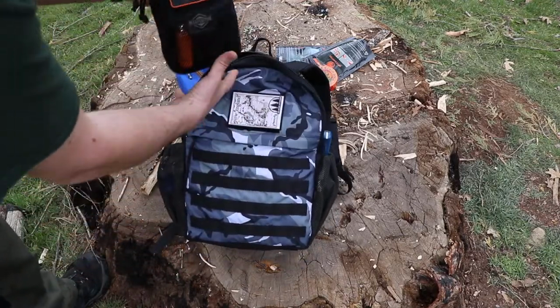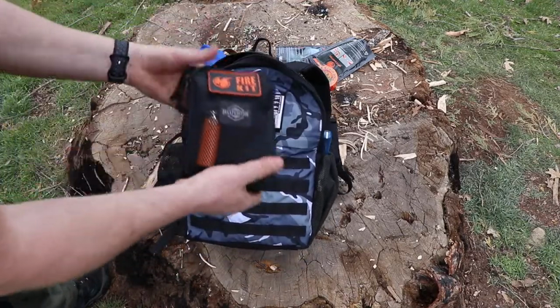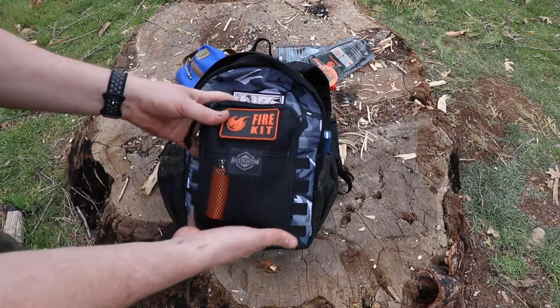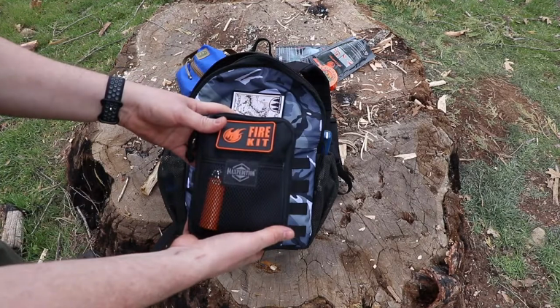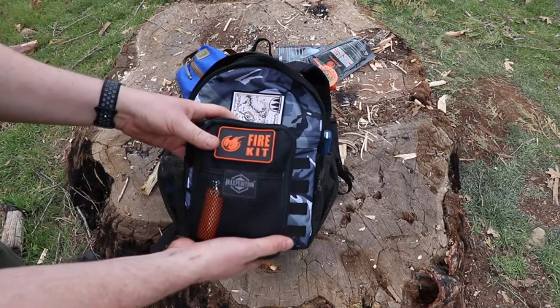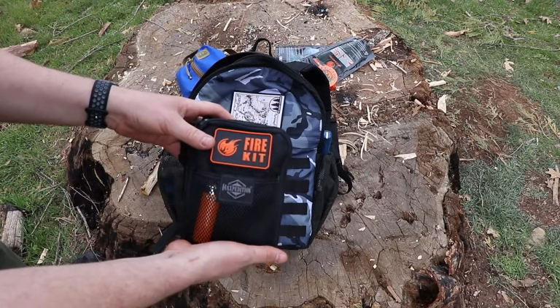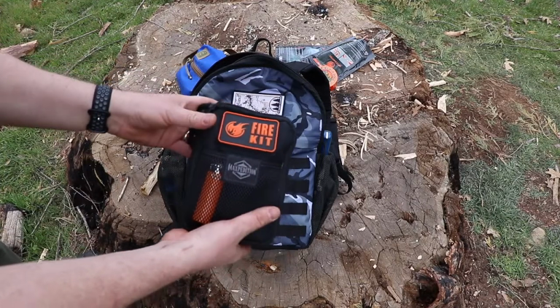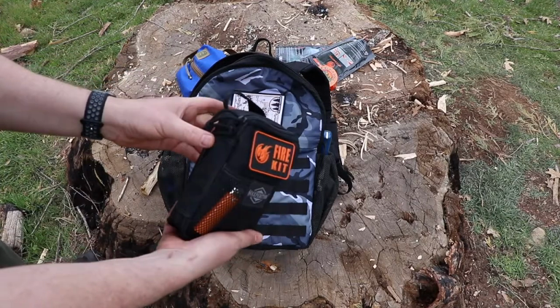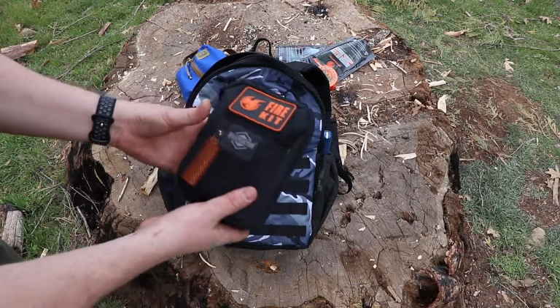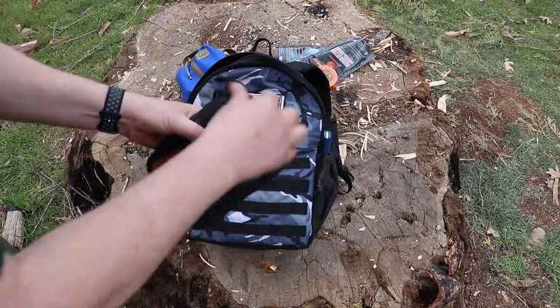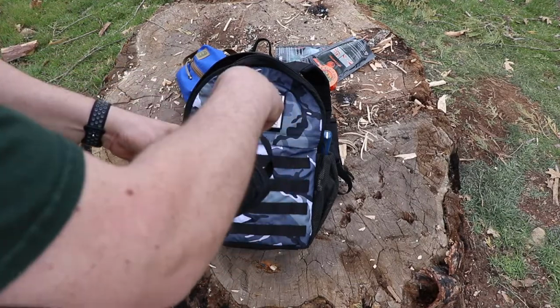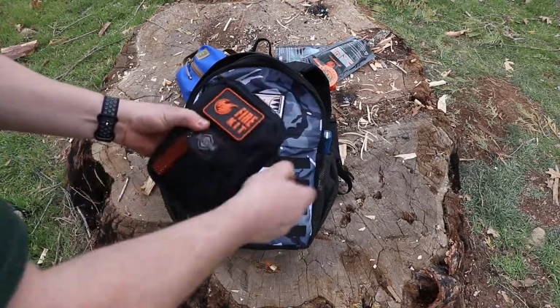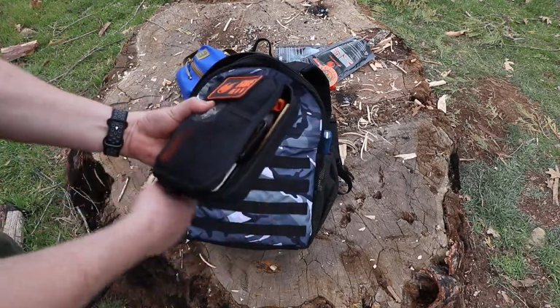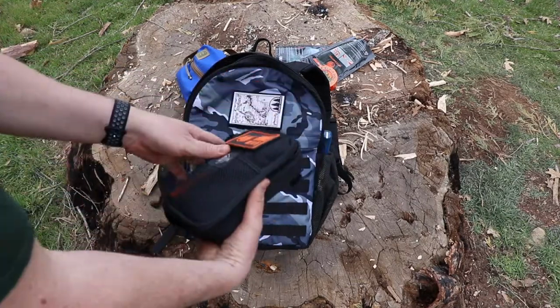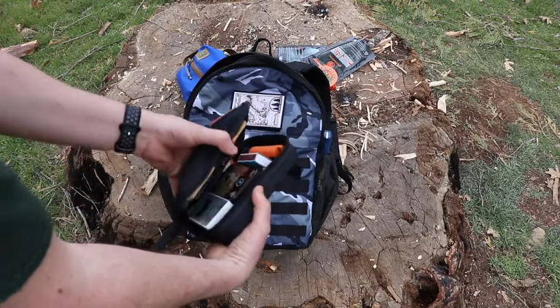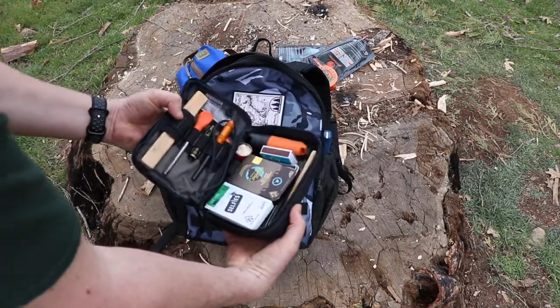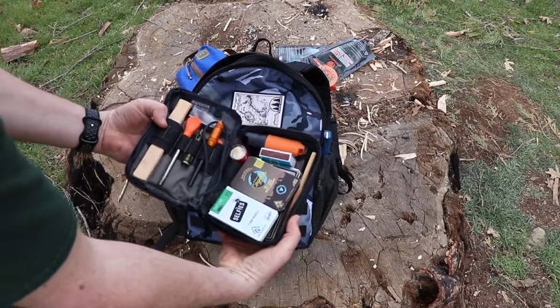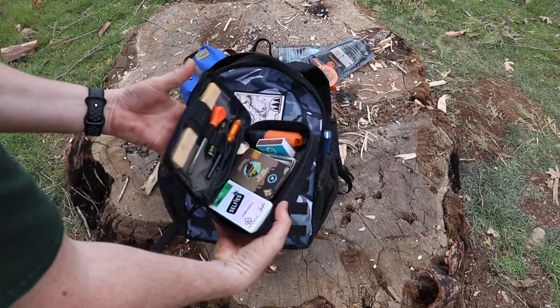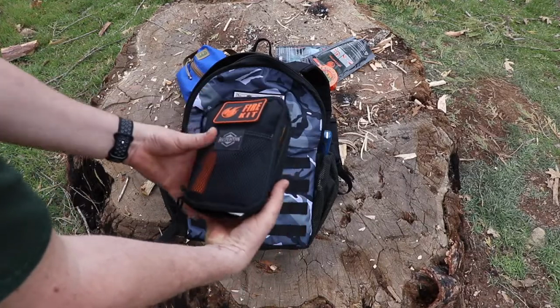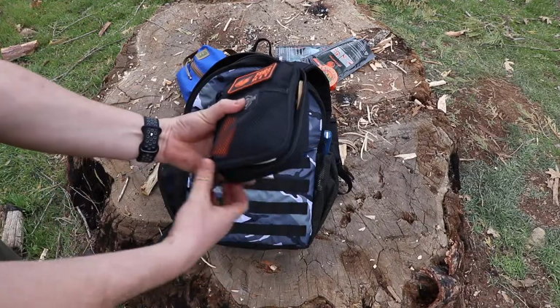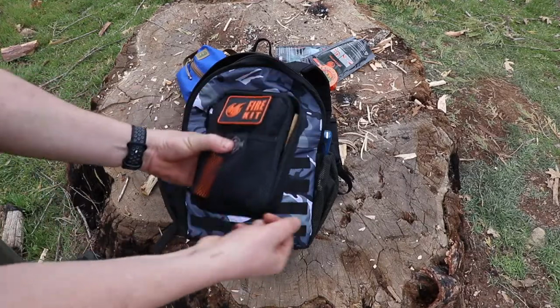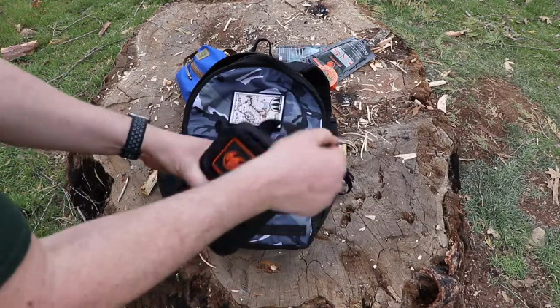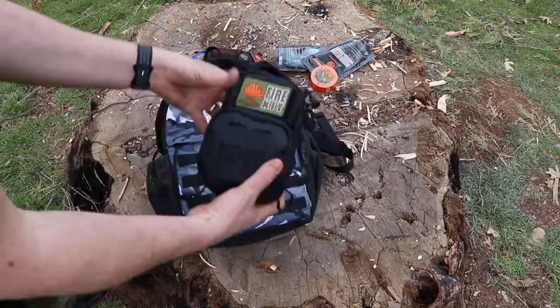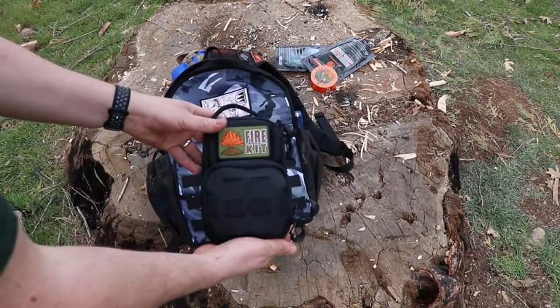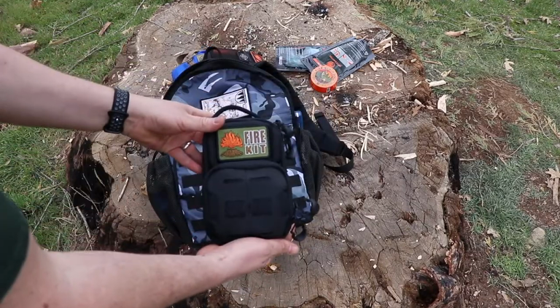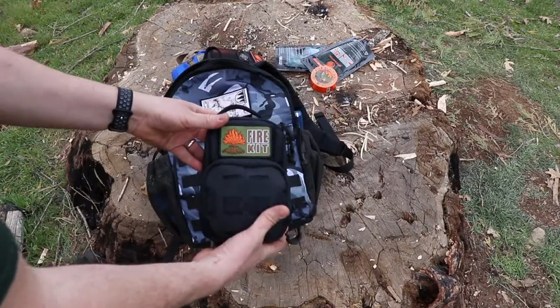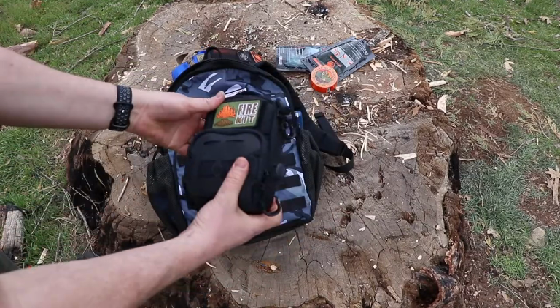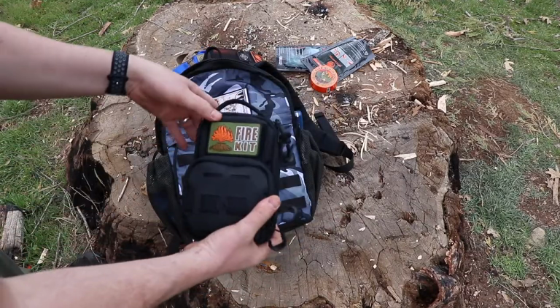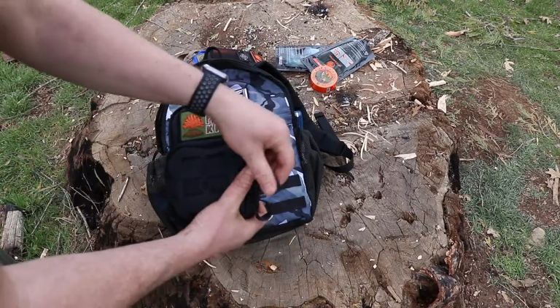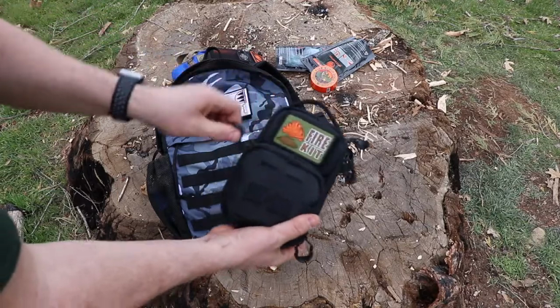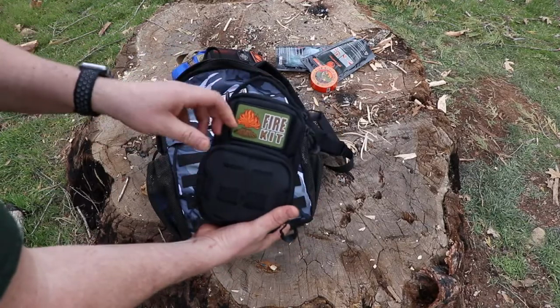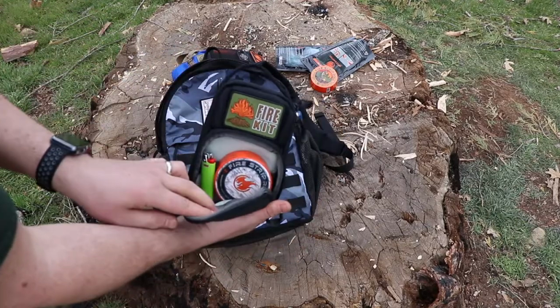Here's a fire kit slash stove I made. That's from Pro-Camp Tech — I'm sure you guys have seen that. Fire kit, again from Pro-Camp Tech.